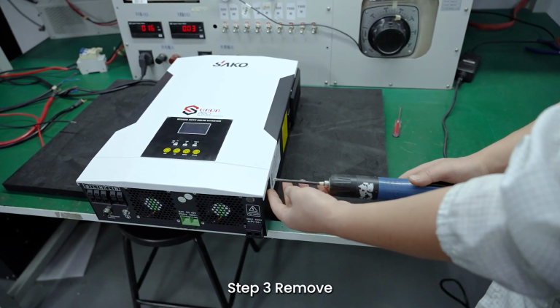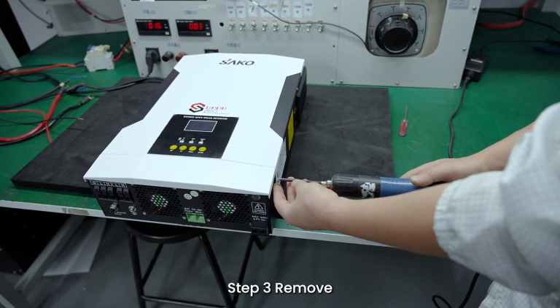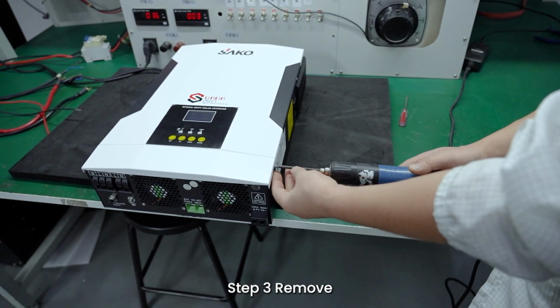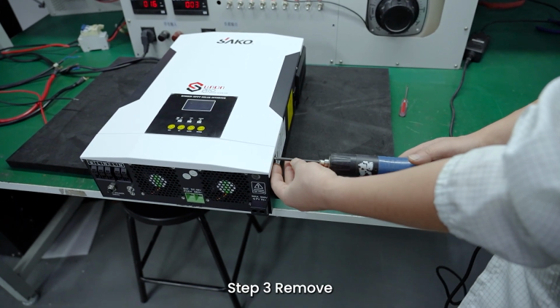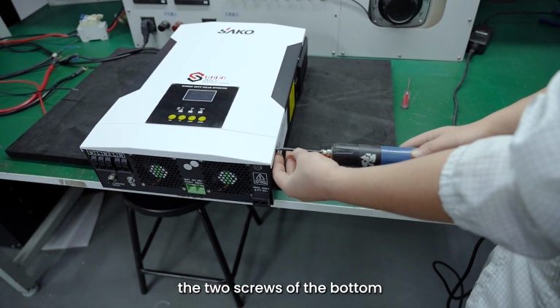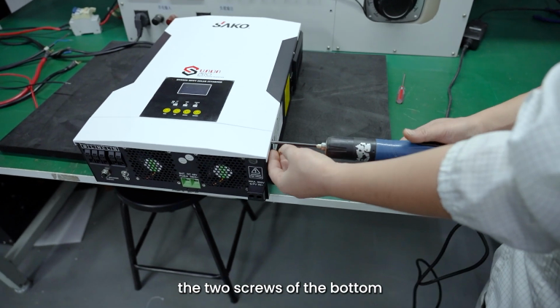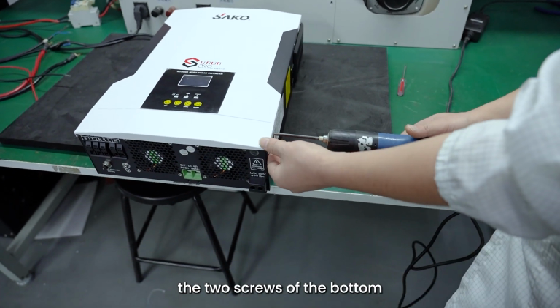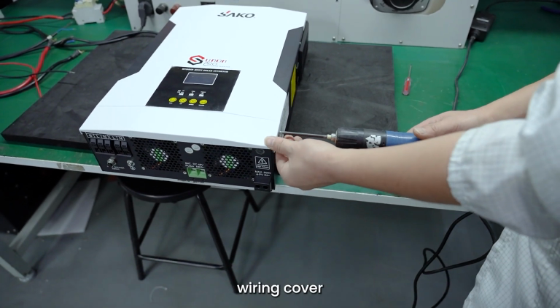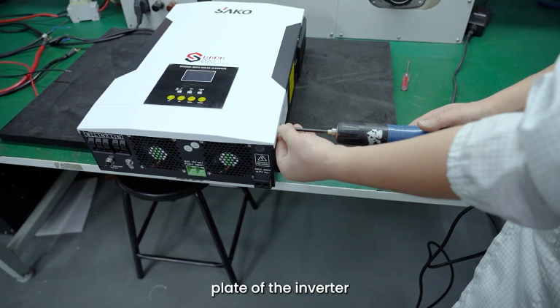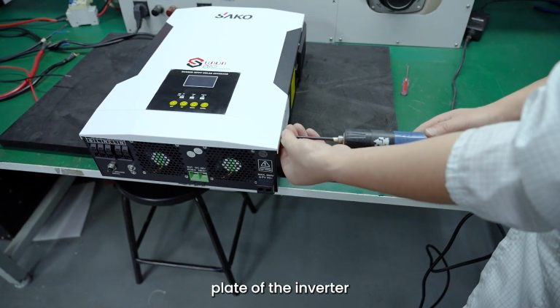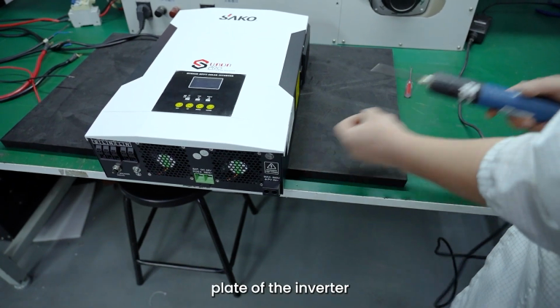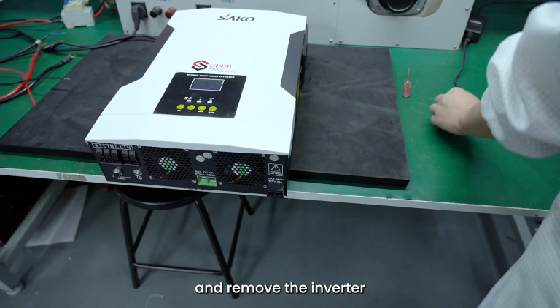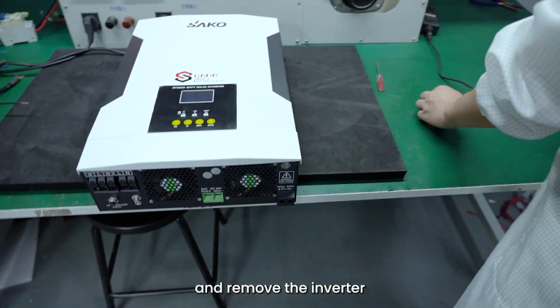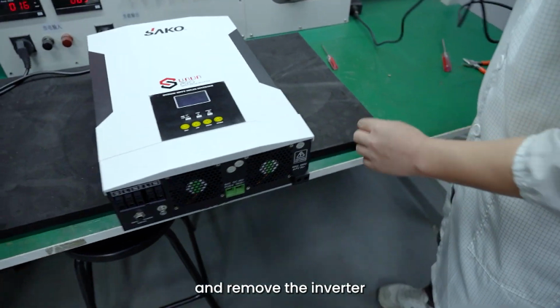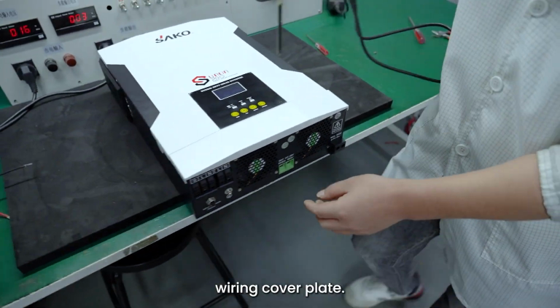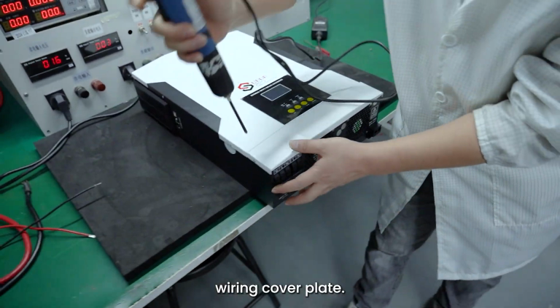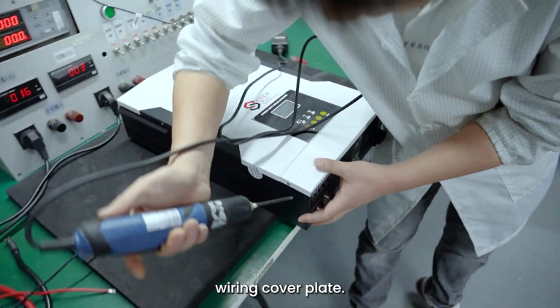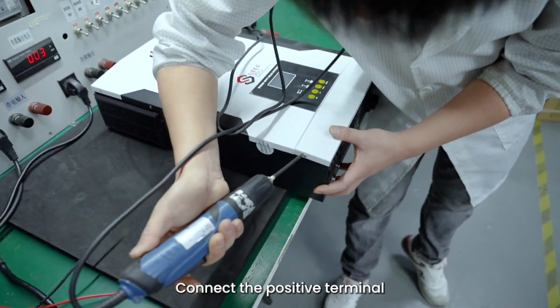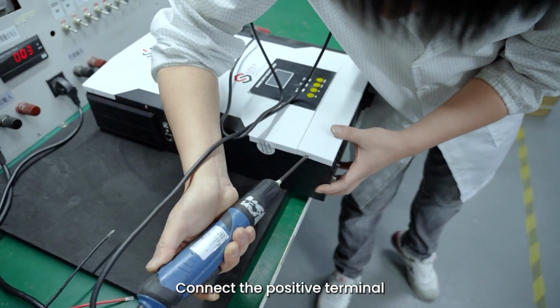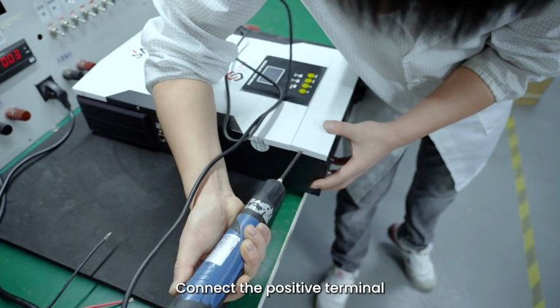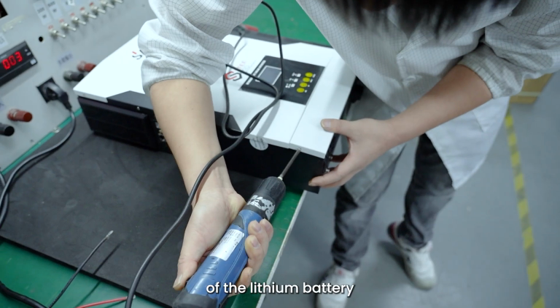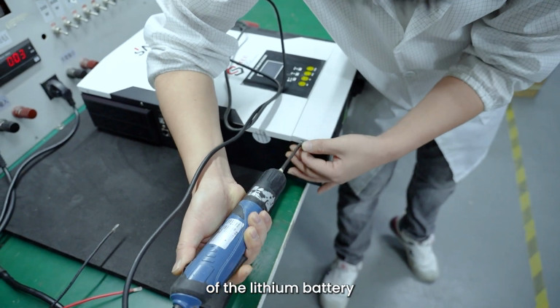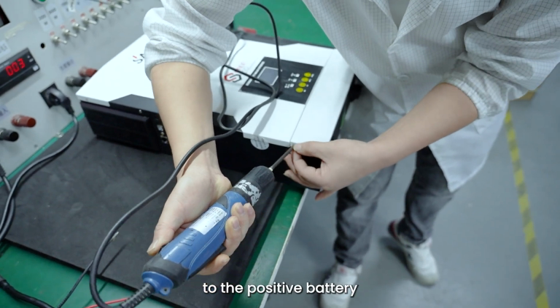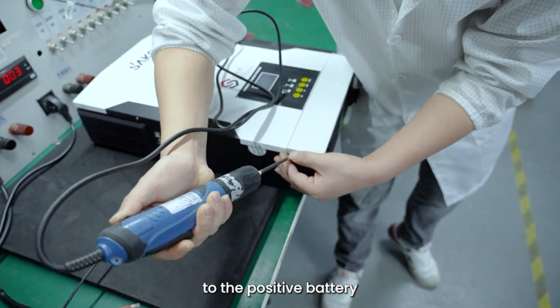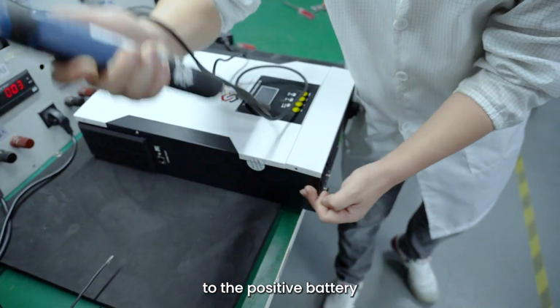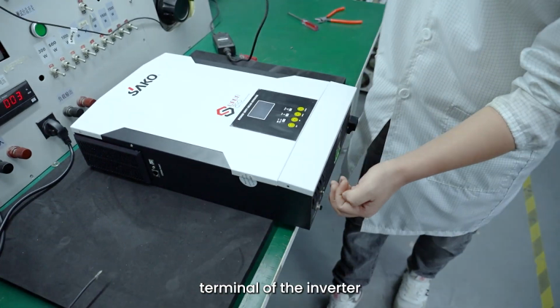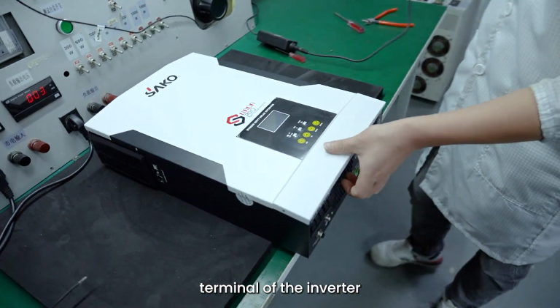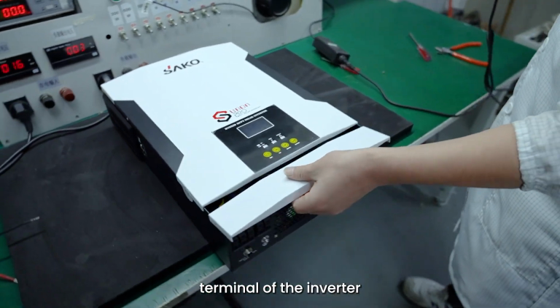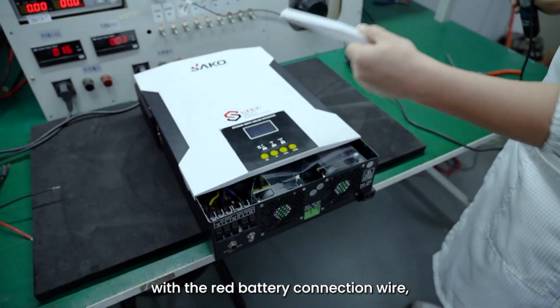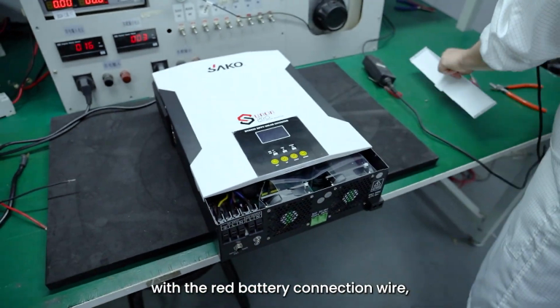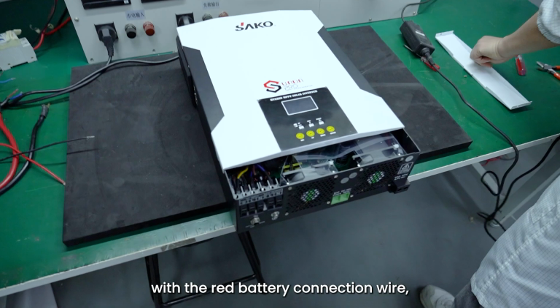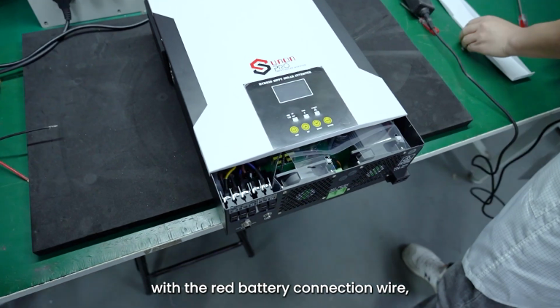Step 3: Remove the two screws of the bottom wiring cover plate of the inverter and remove the inverter wiring cover plate. Connect the positive terminal of the lithium battery to the positive battery terminal of the inverter with the red battery connection wire.